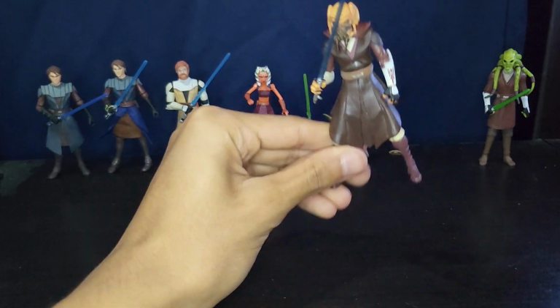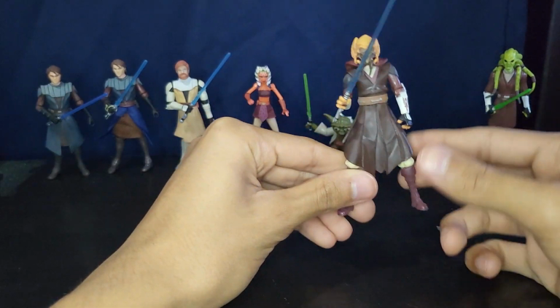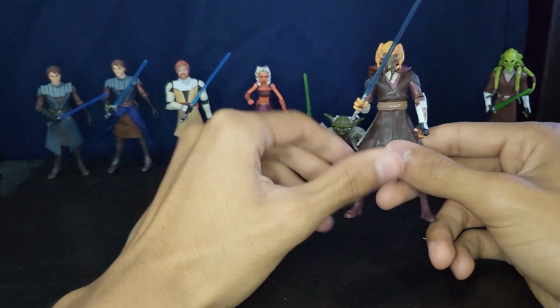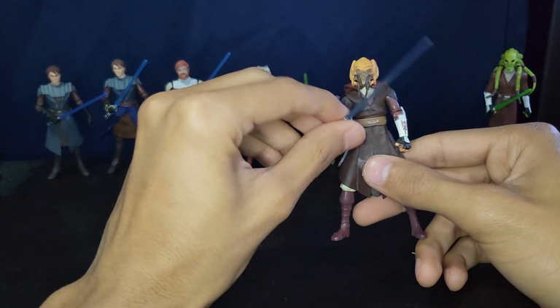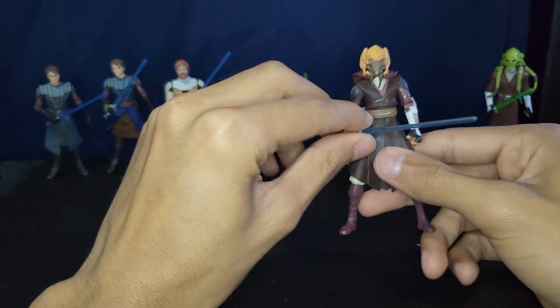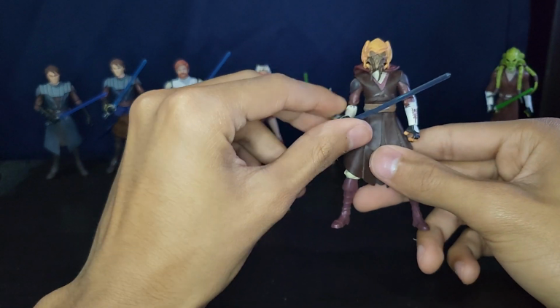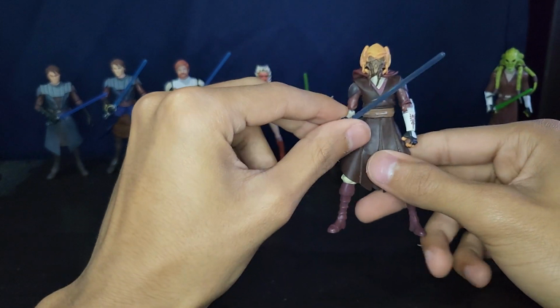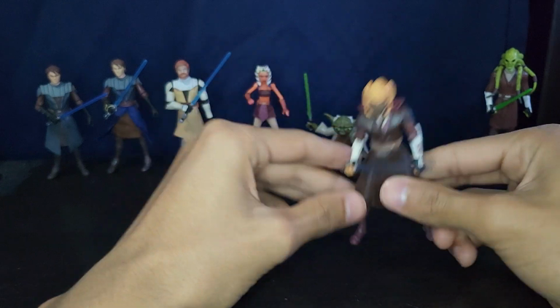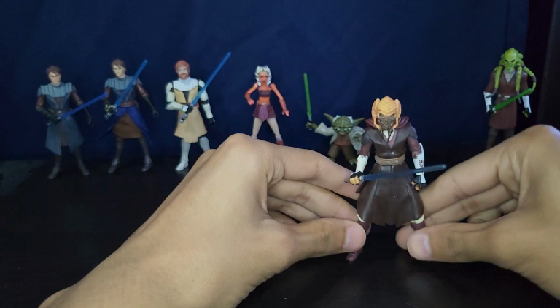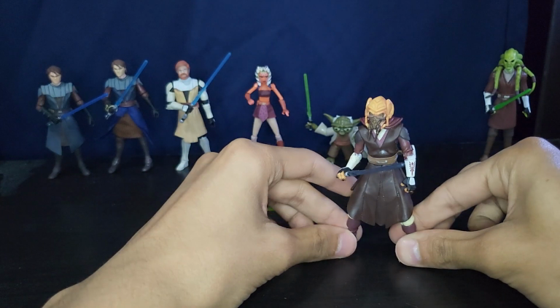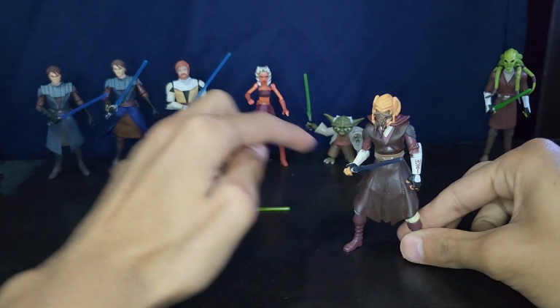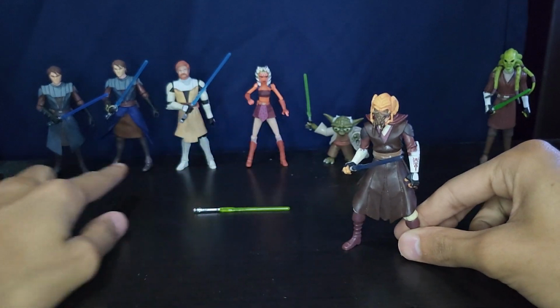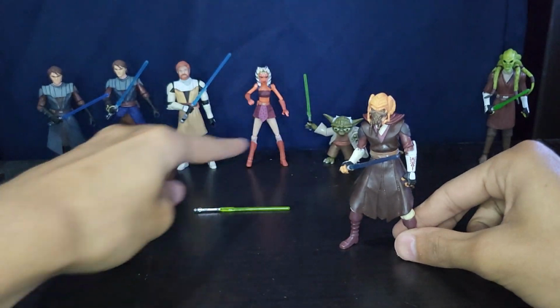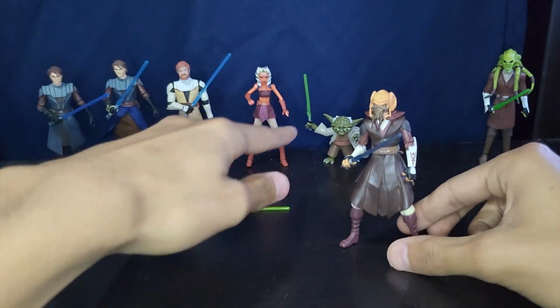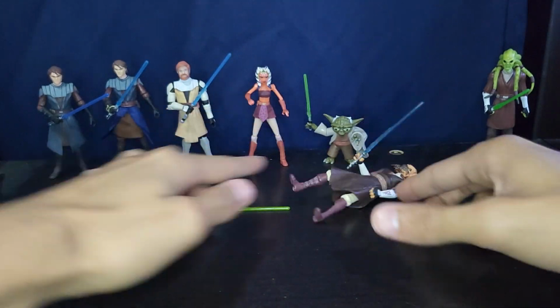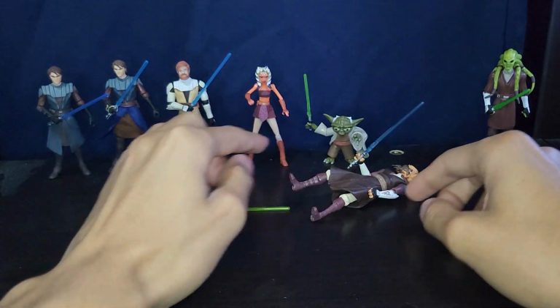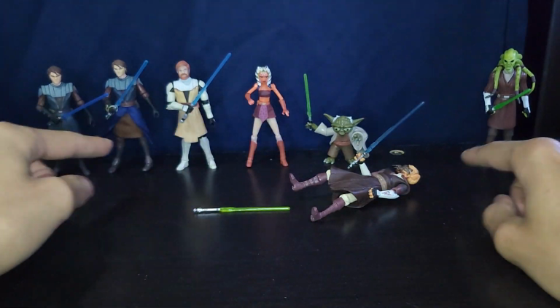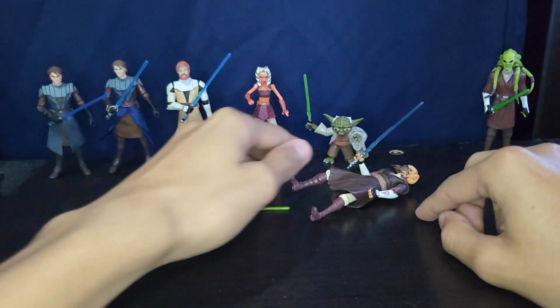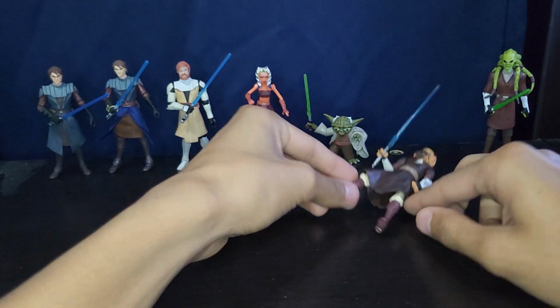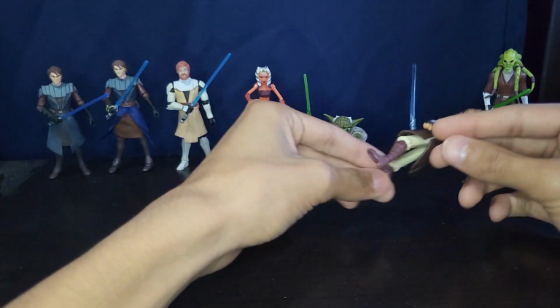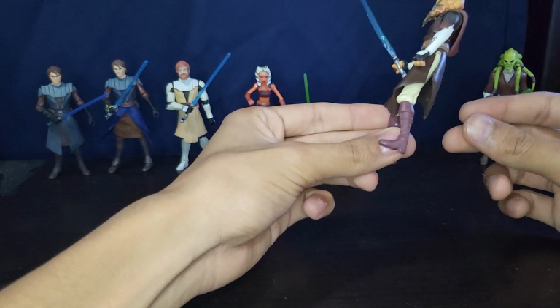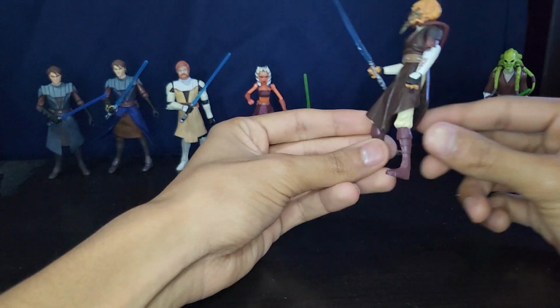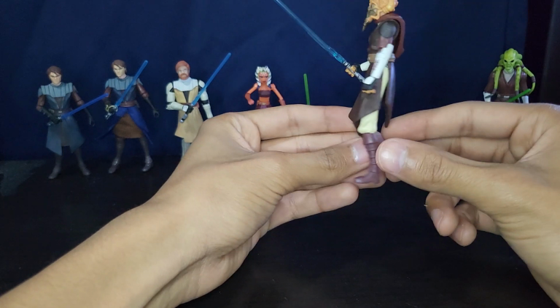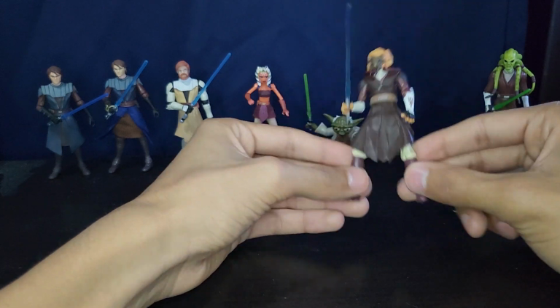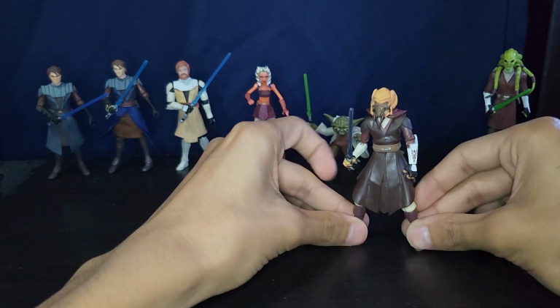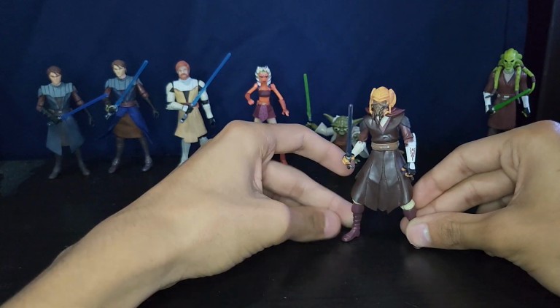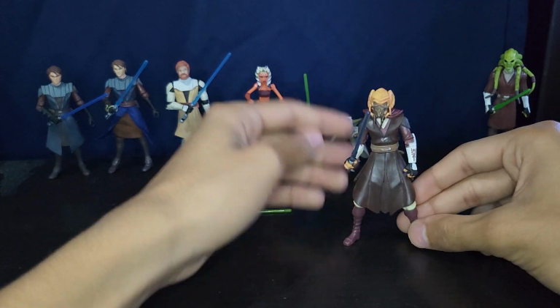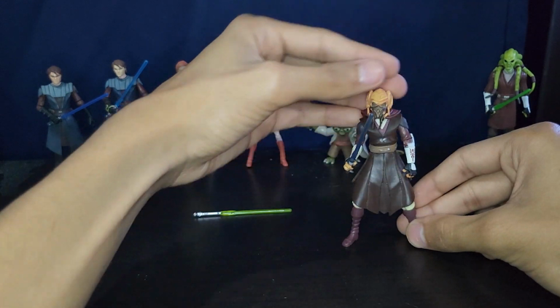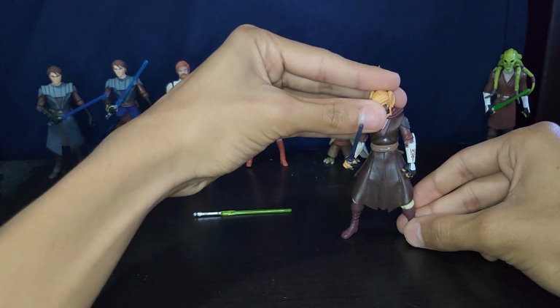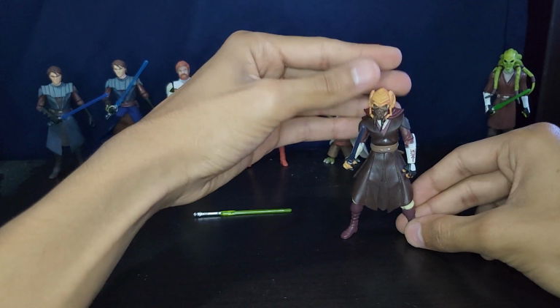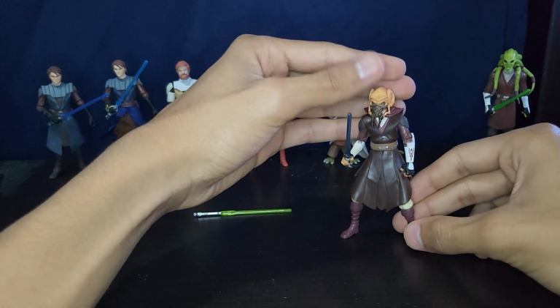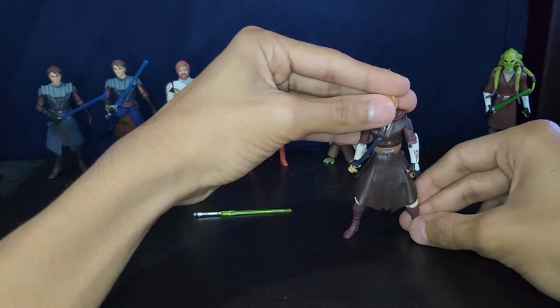One problem with Plo Koon: he doesn't stand well. He has a bit of a bend at his knees and he's really hard to stand up, unlike most of the others who are straight-legged.